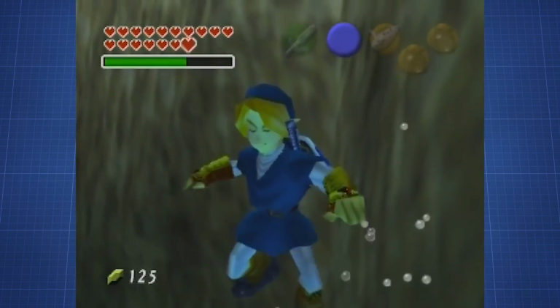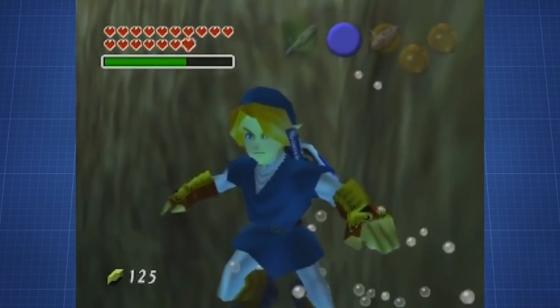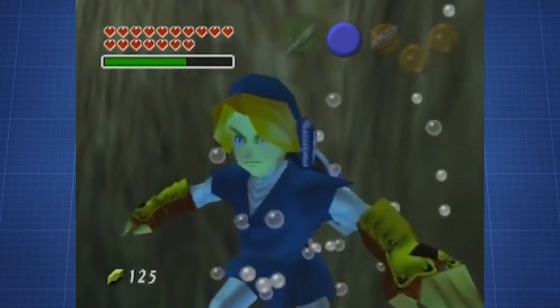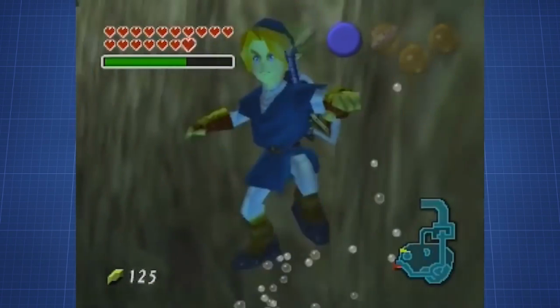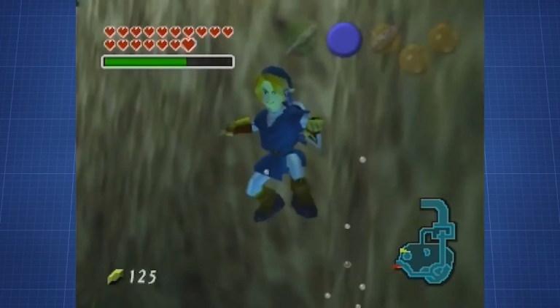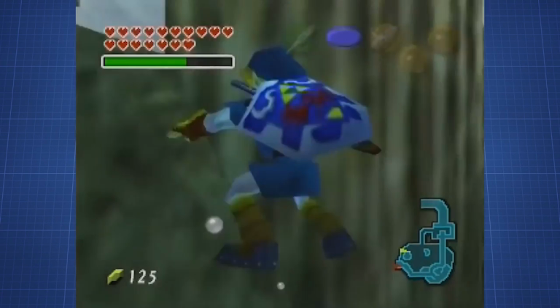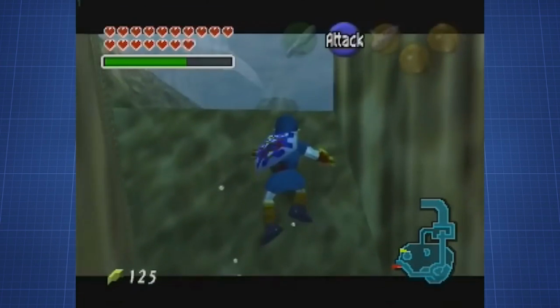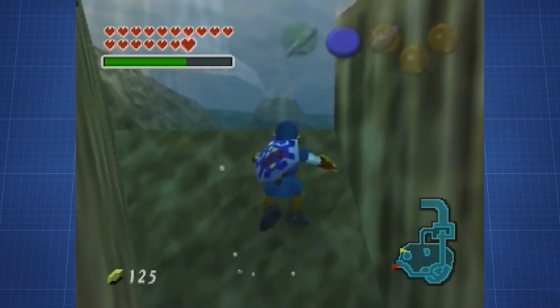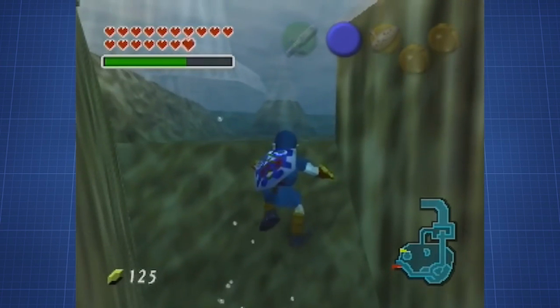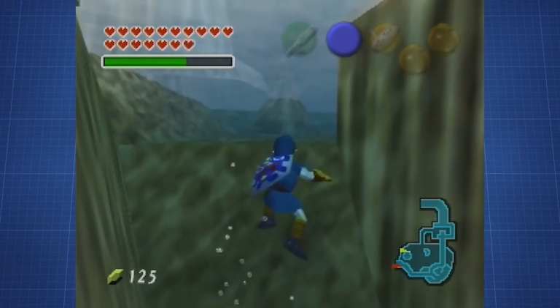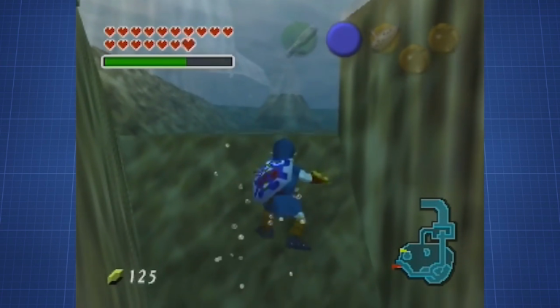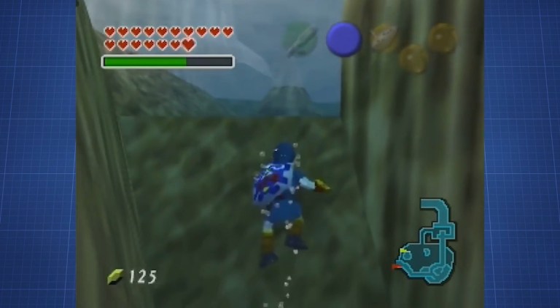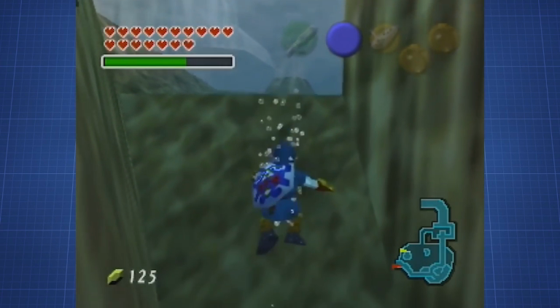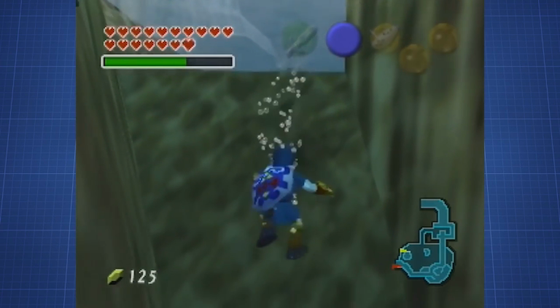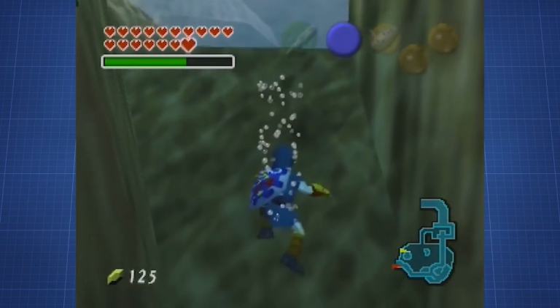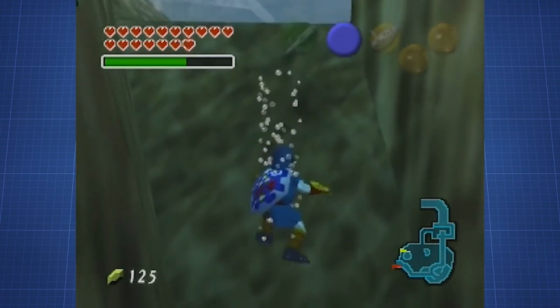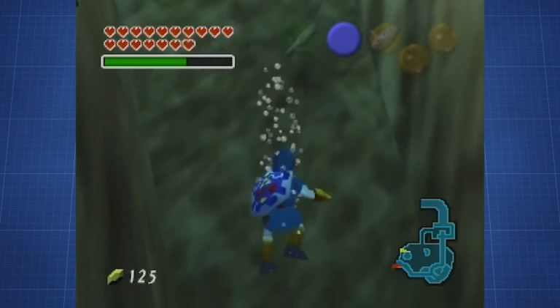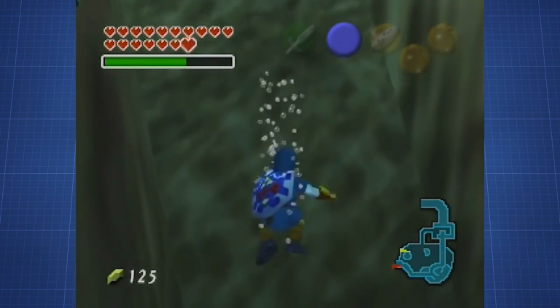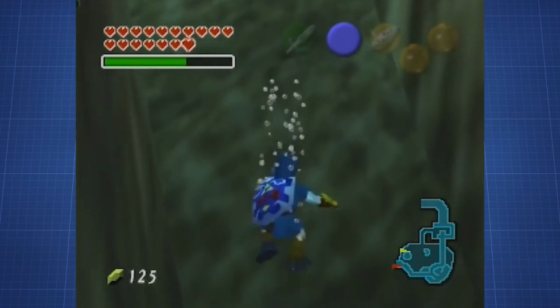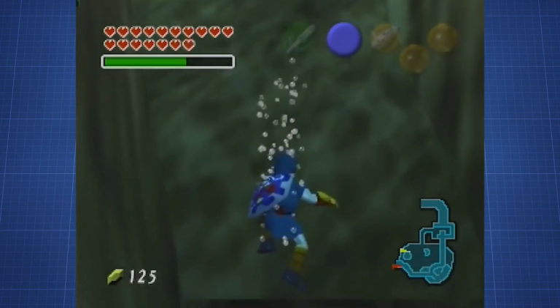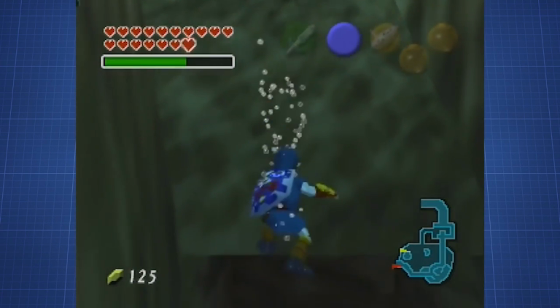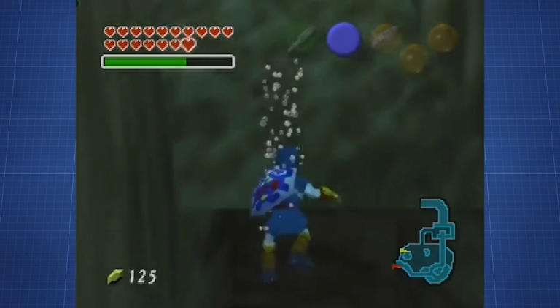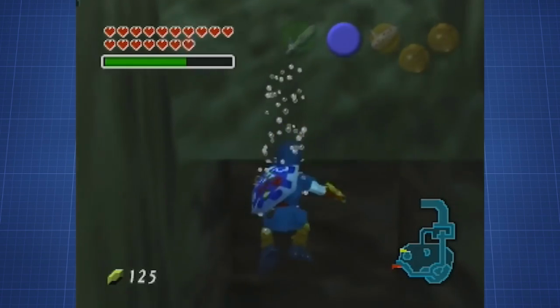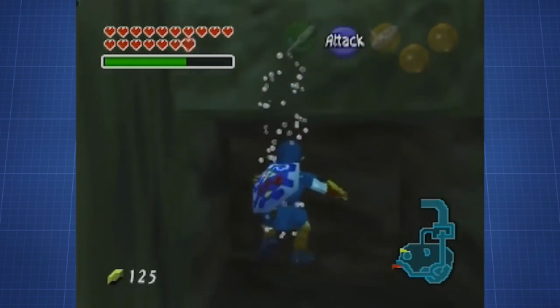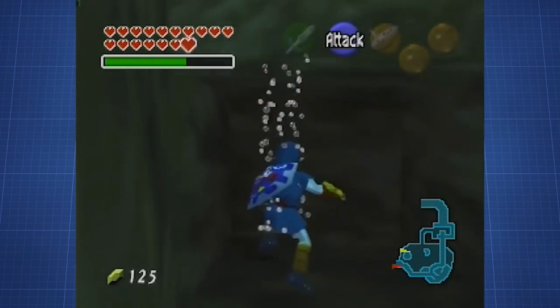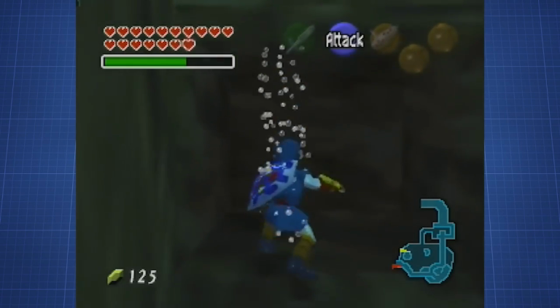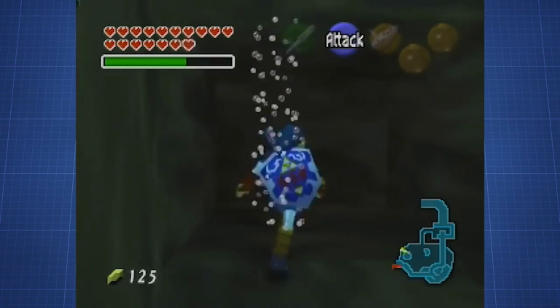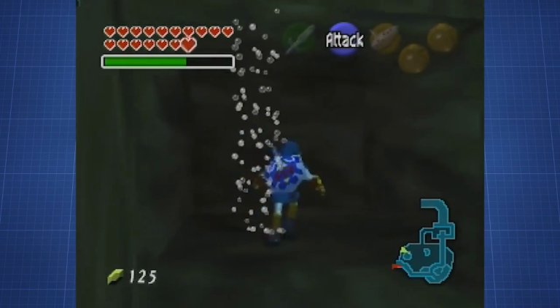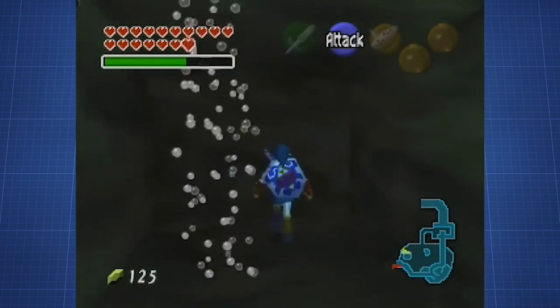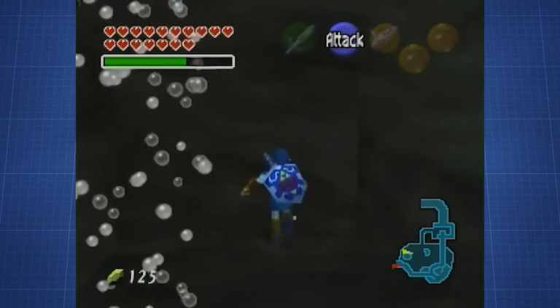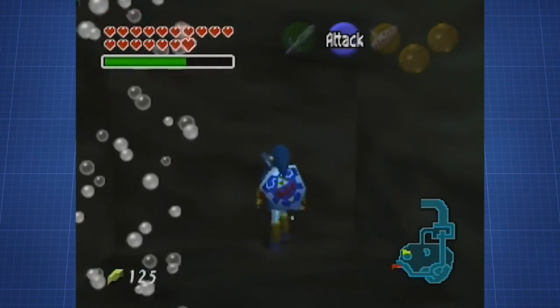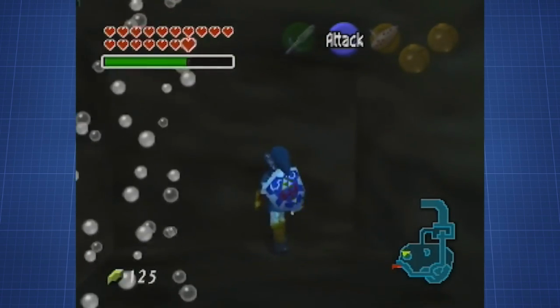Some of you might think at this point: what in Hylia's name is the Unicorn Fountain? I've never heard about that. Well, let us explain.